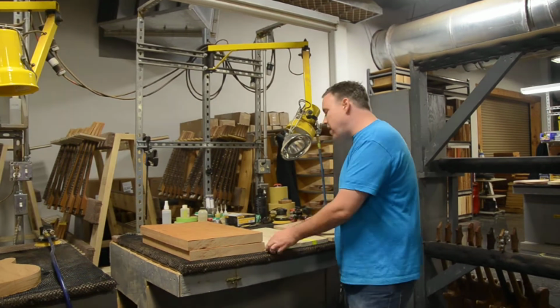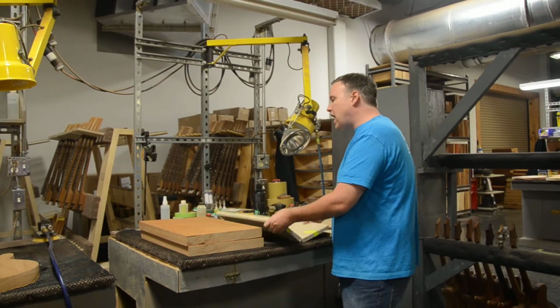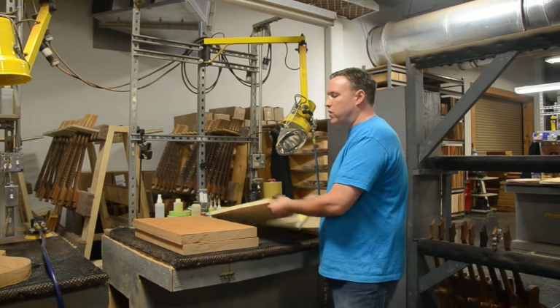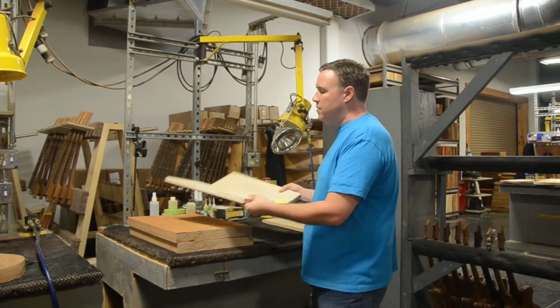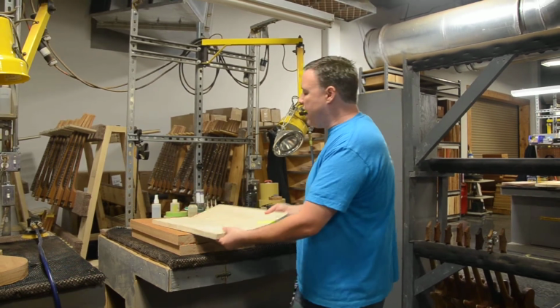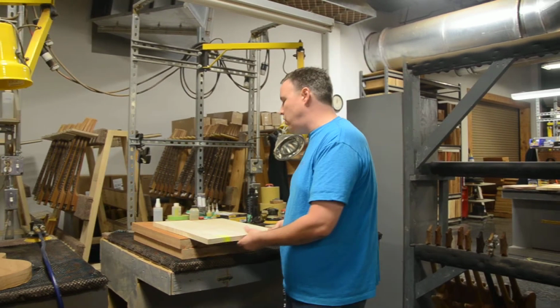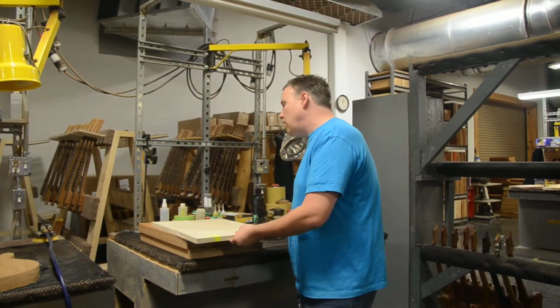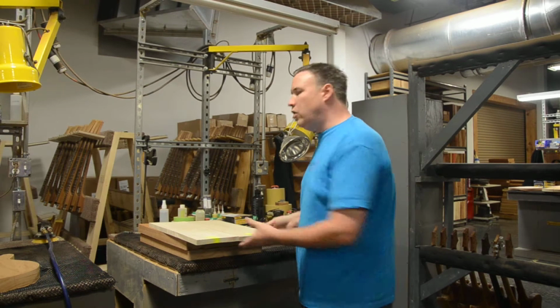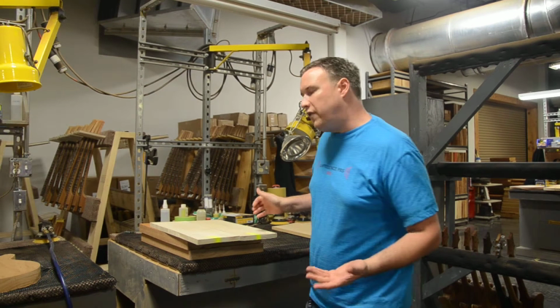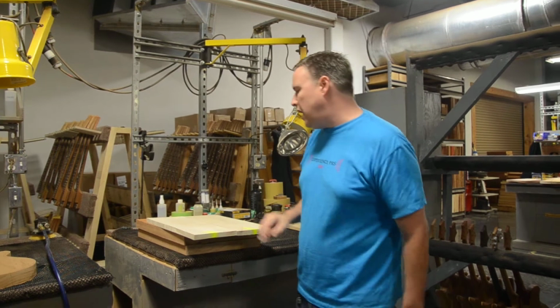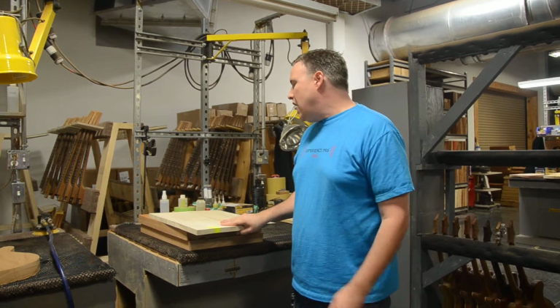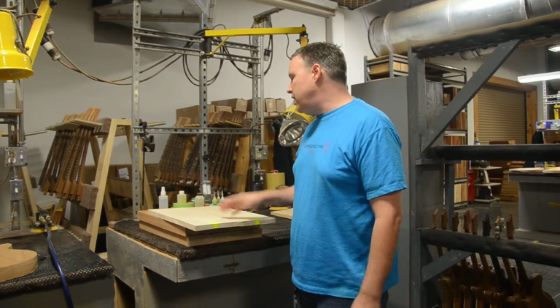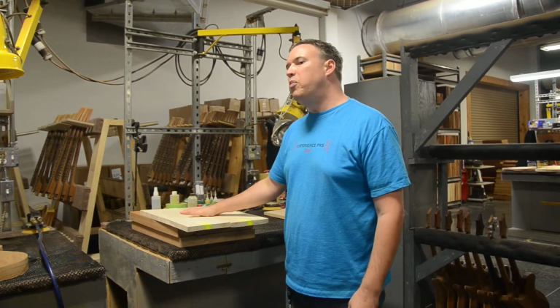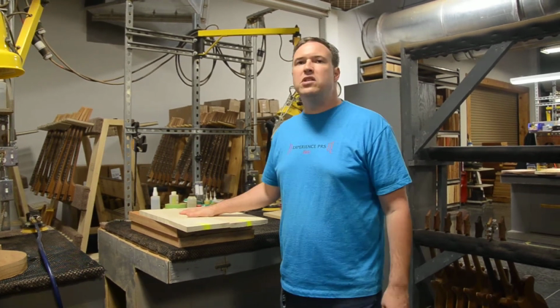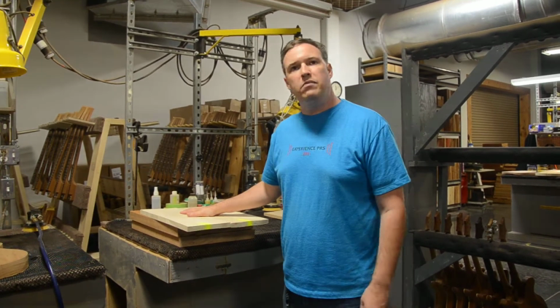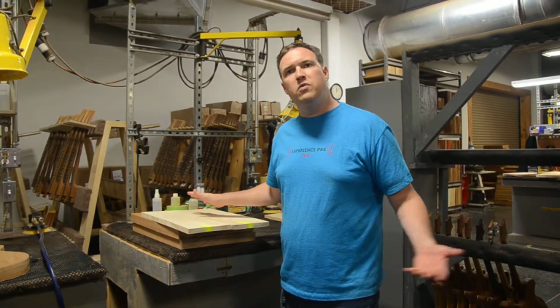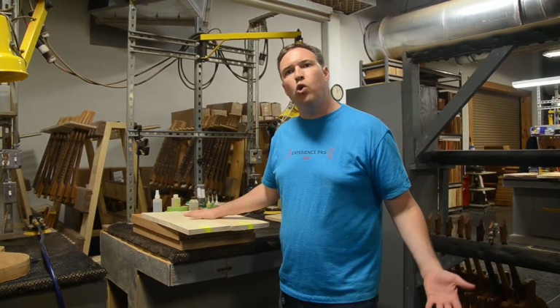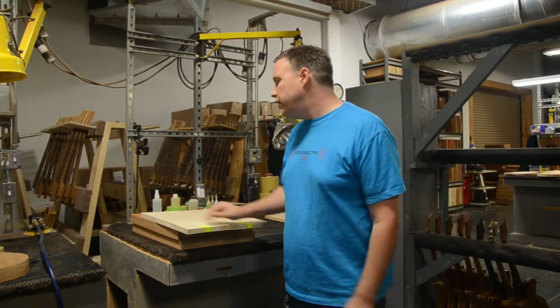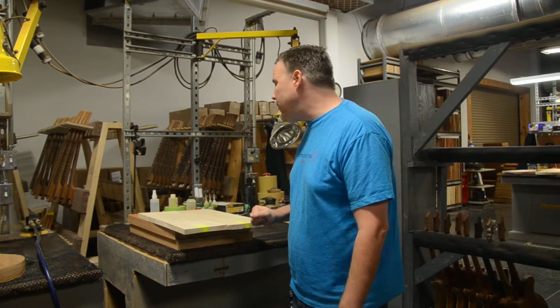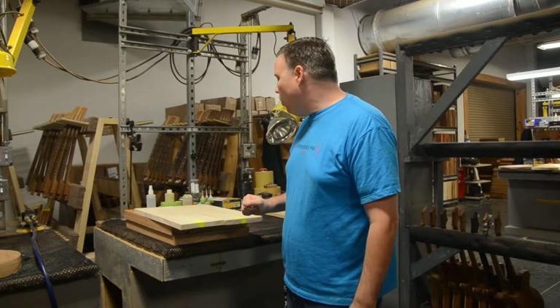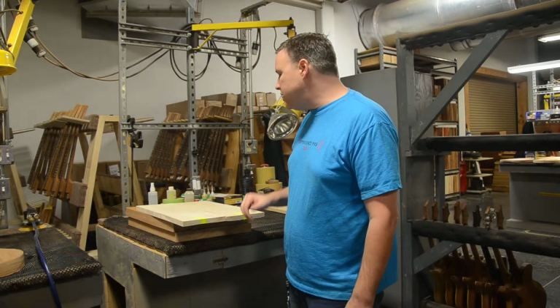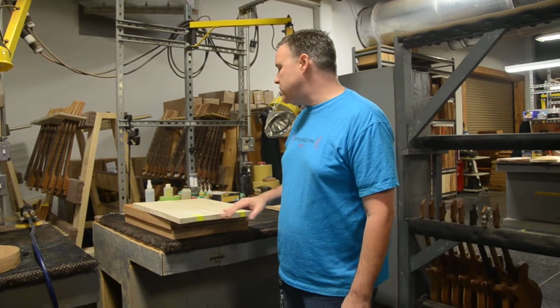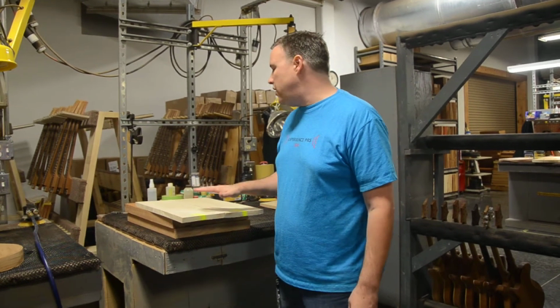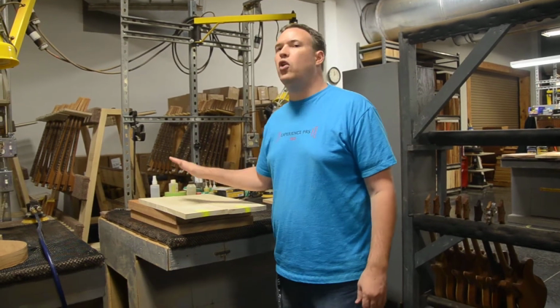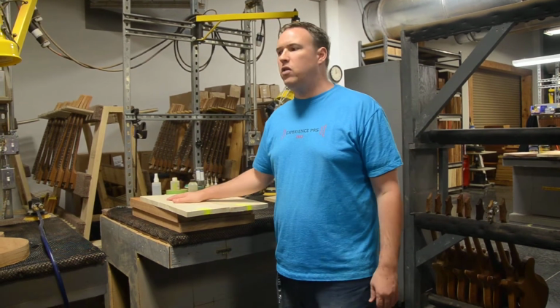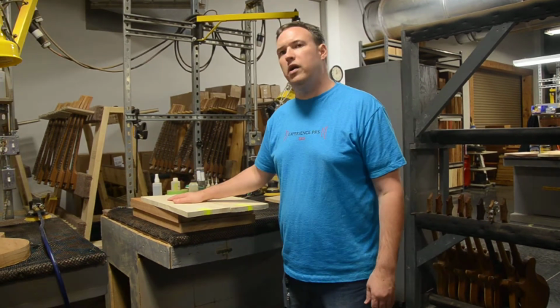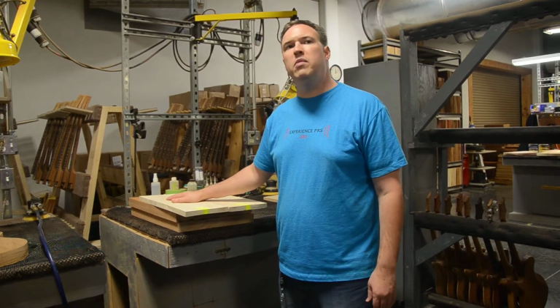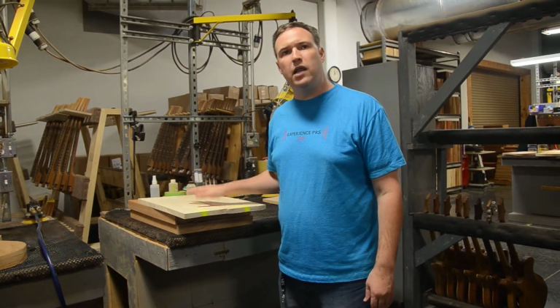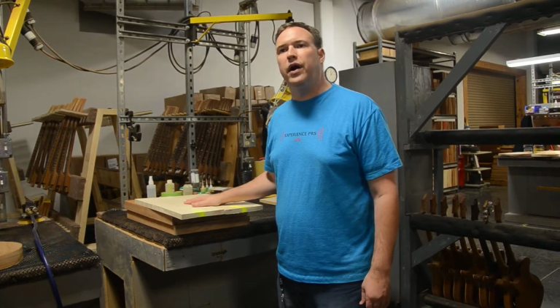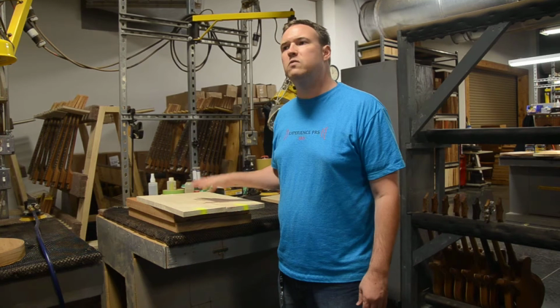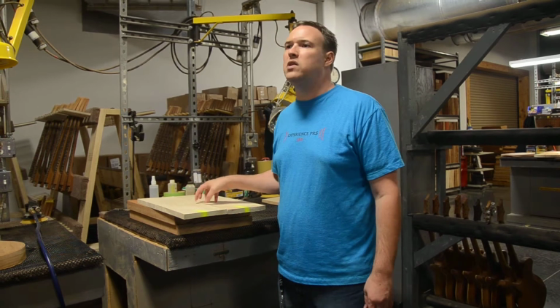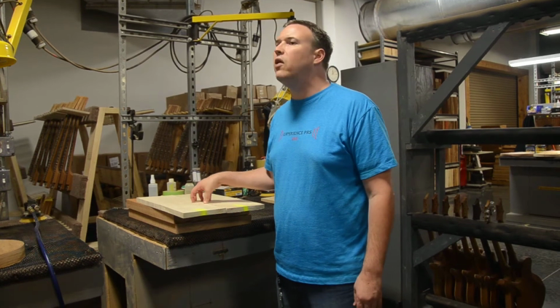The maple top for the S2 is a little bit different. It's still a bookmatch top, same as we do in CORE. One of the major differences, though, is that the grade of the wood is going to be a lot lower. This is what we call CE grade.